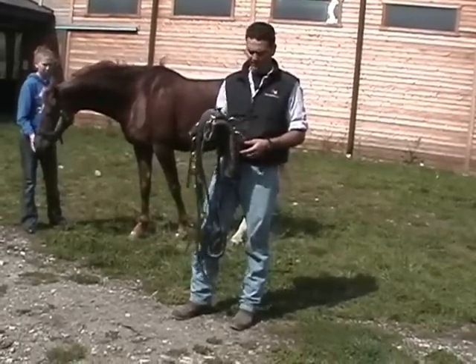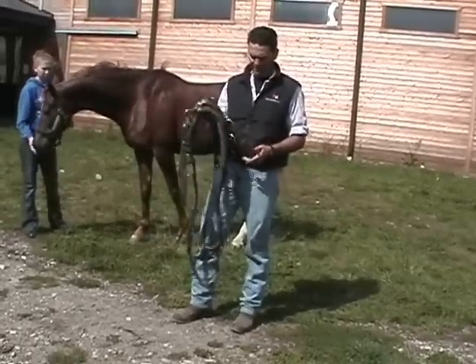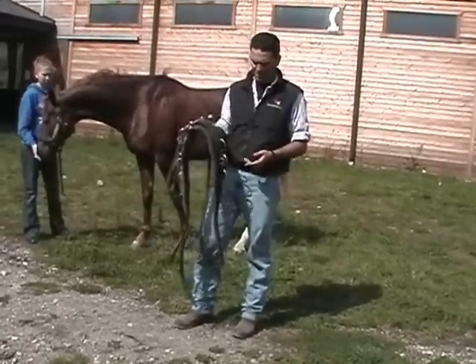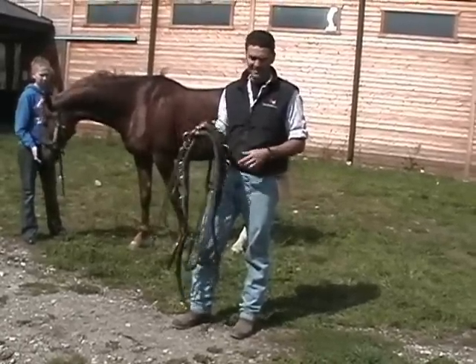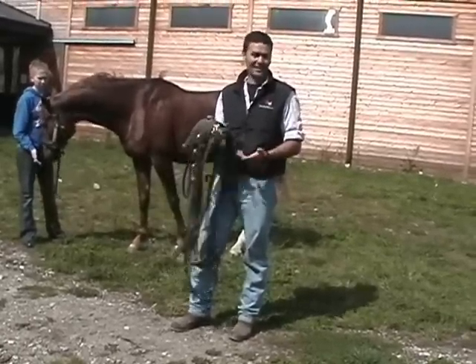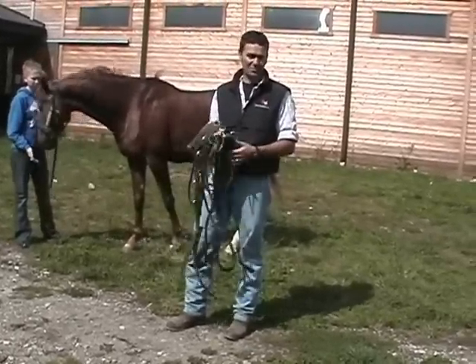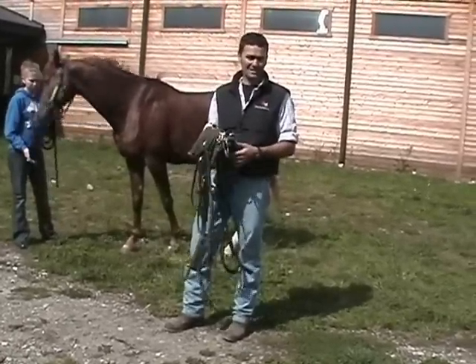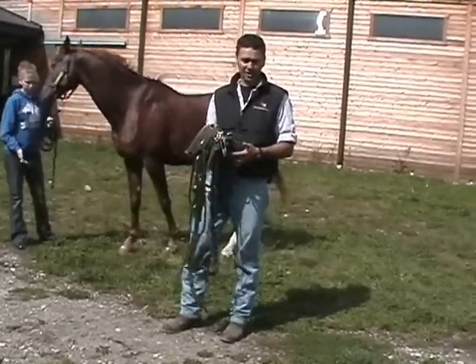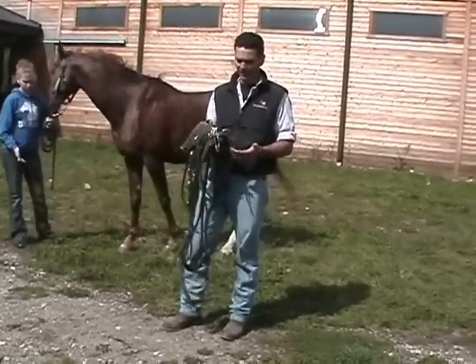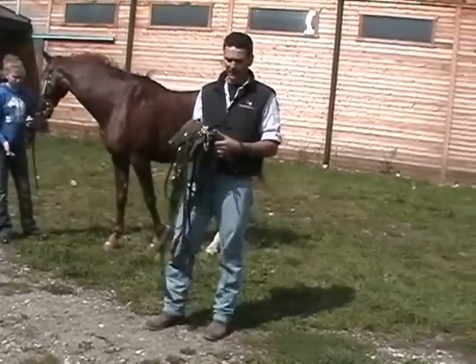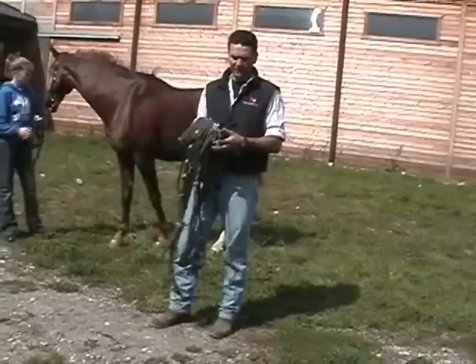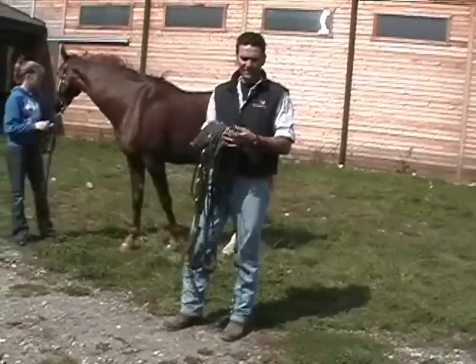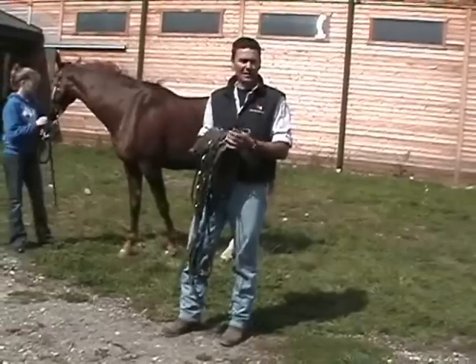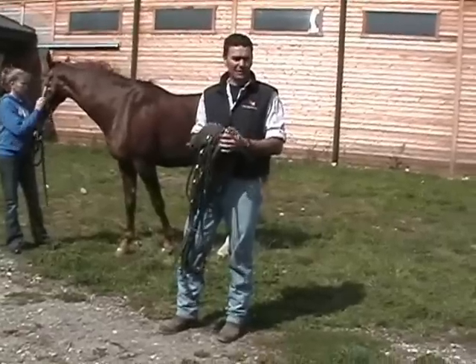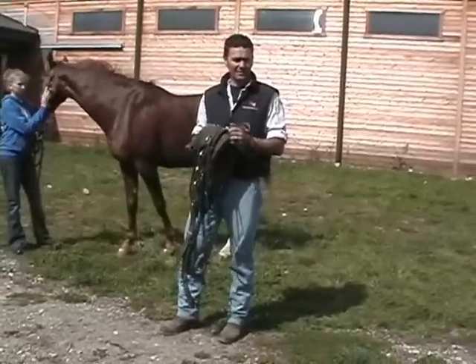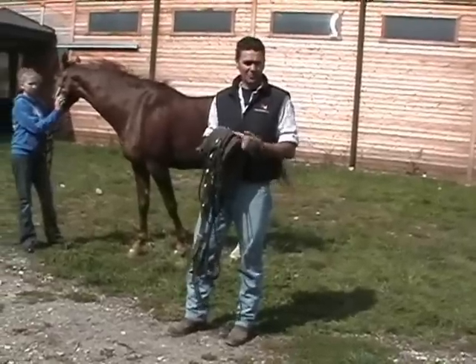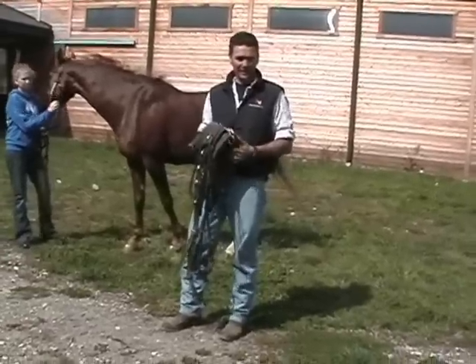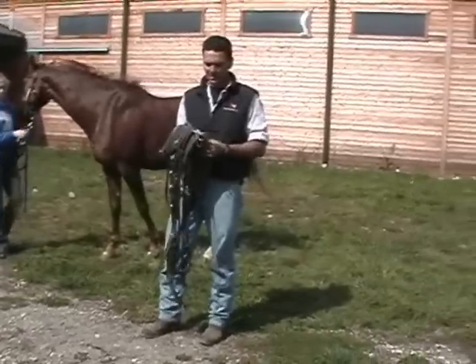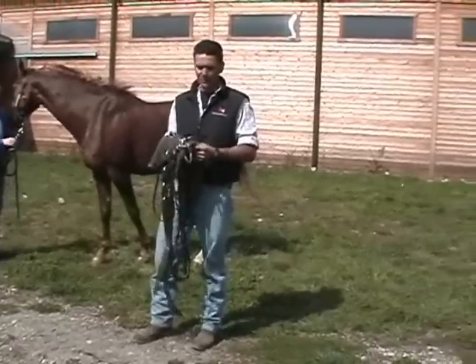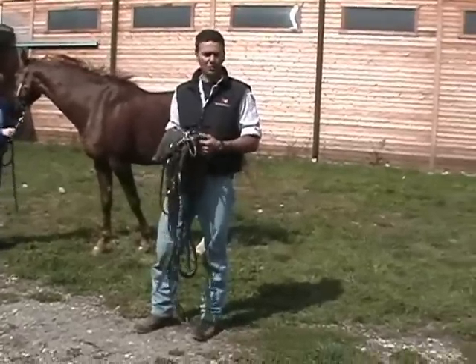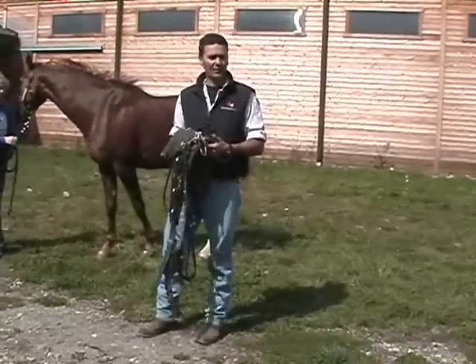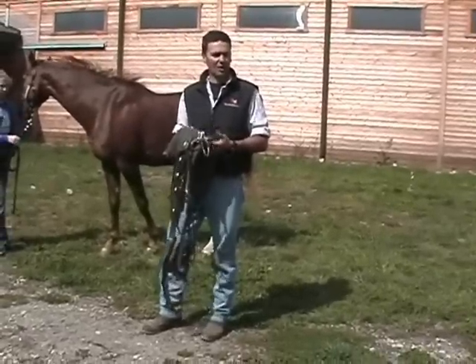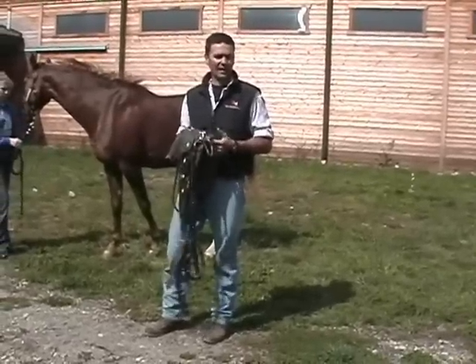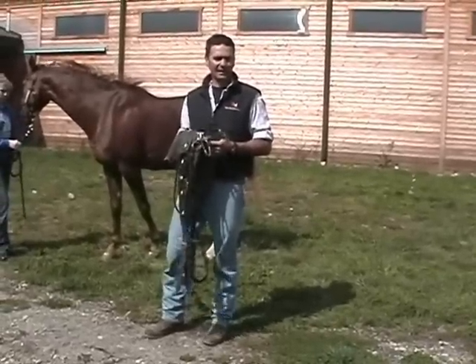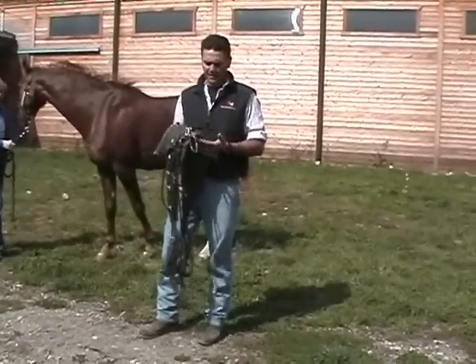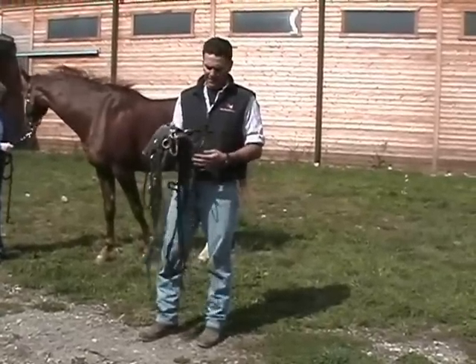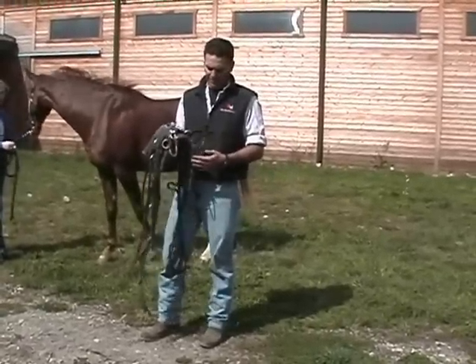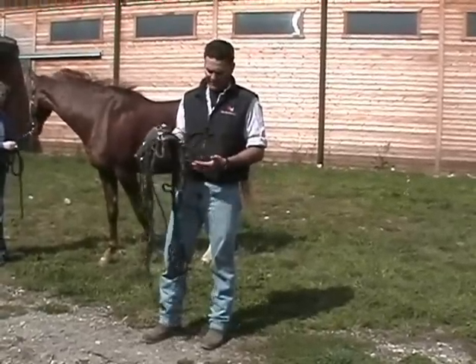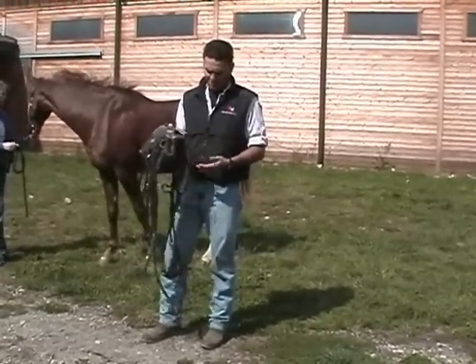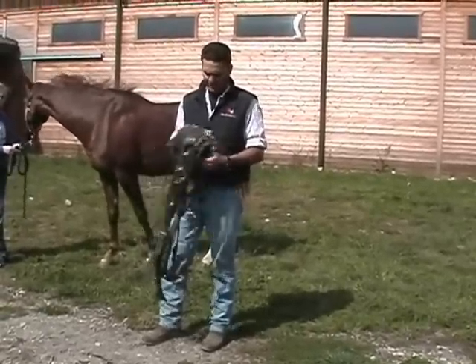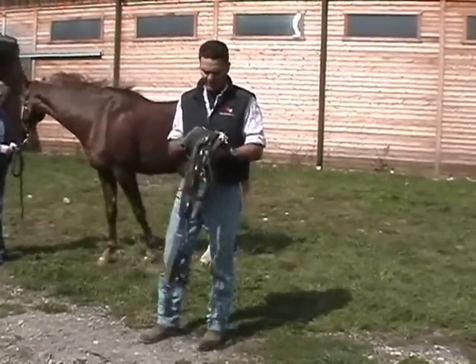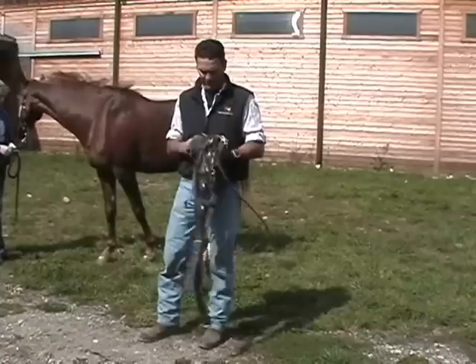I'll get them used to this and then I'll just put the saddle on, and if I think they're ready to ride I'll start riding them. Some people do a lot of long lining, bedding and lunging, that type of thing.